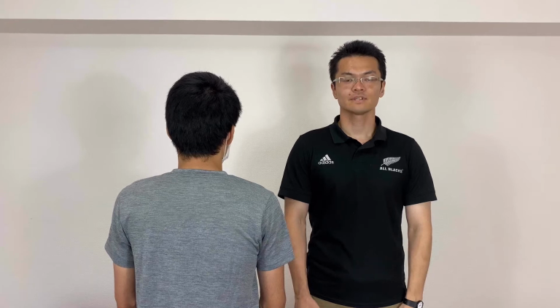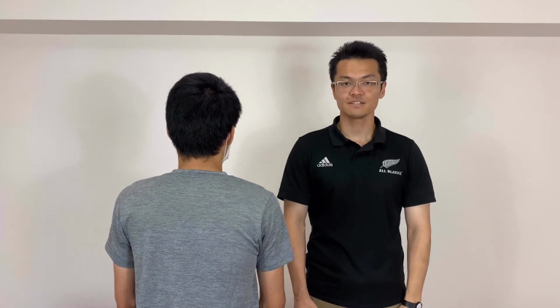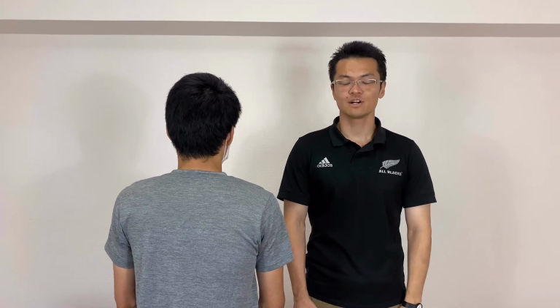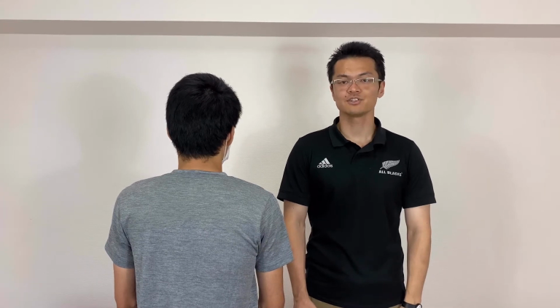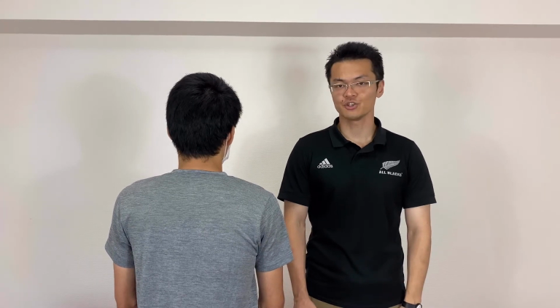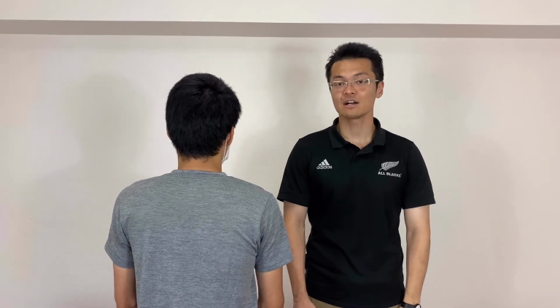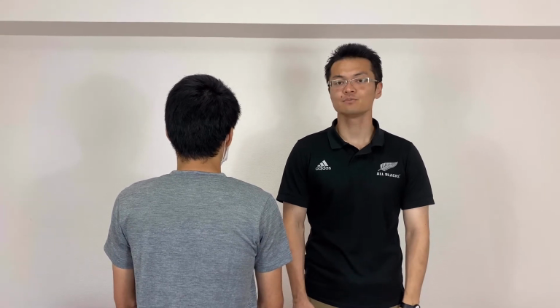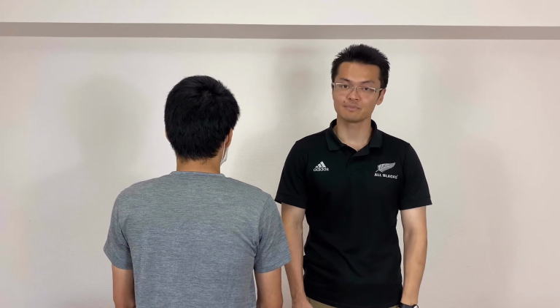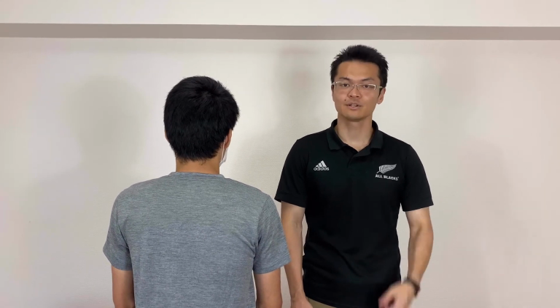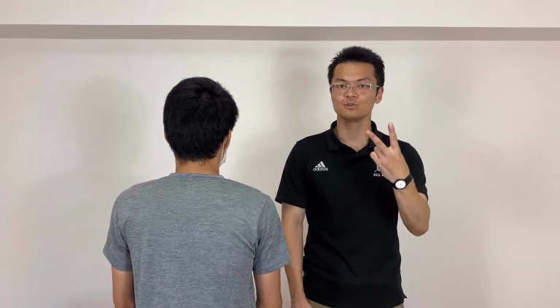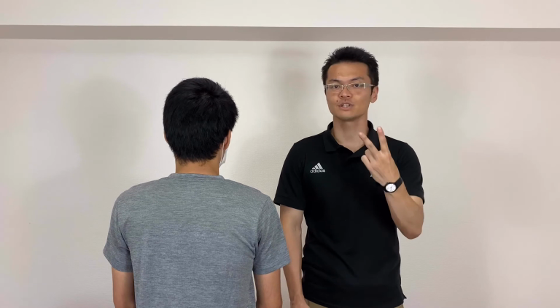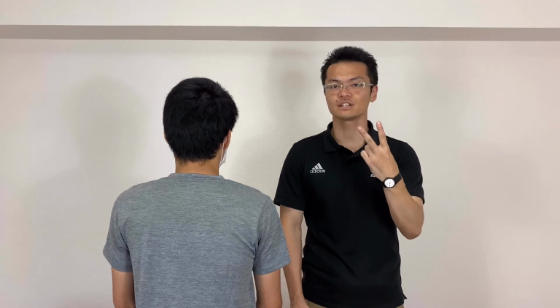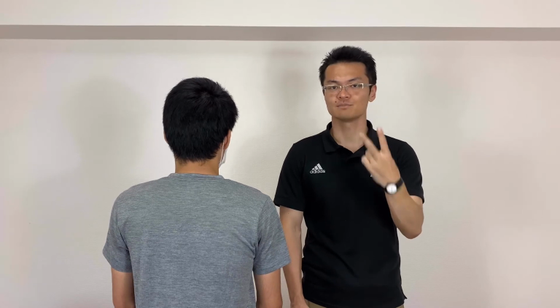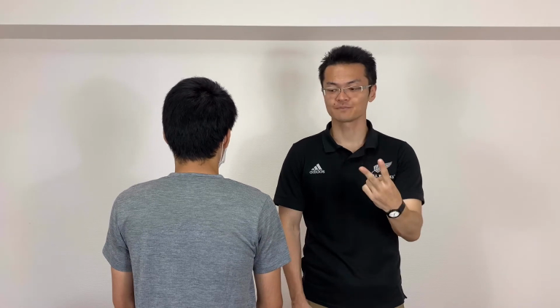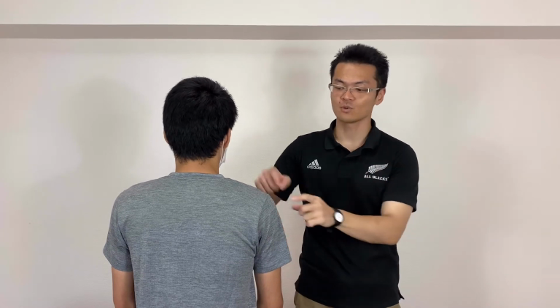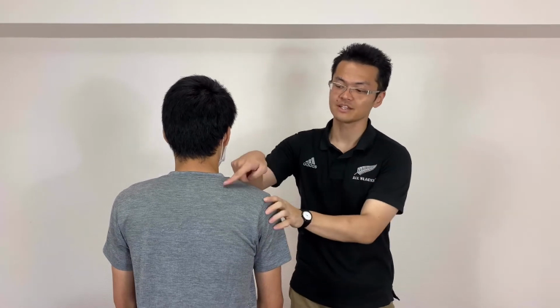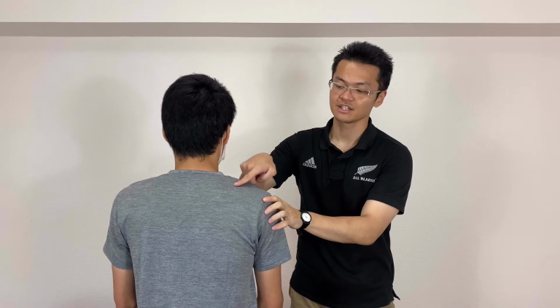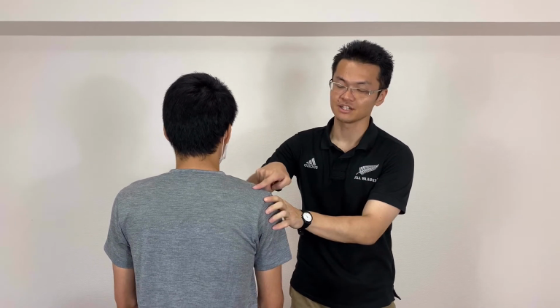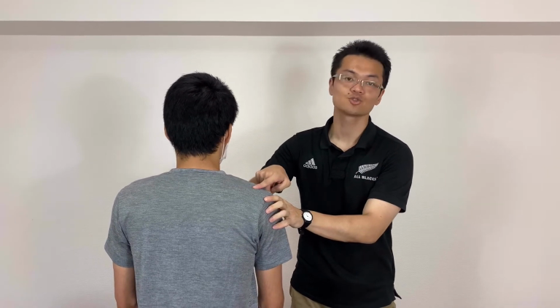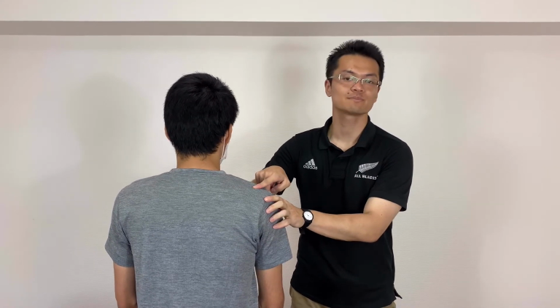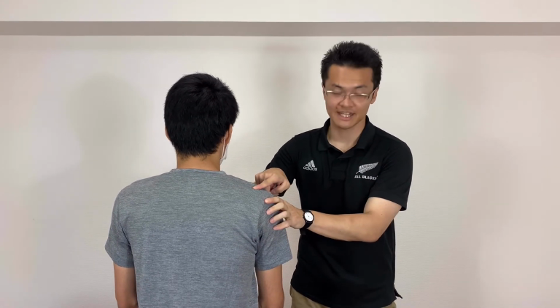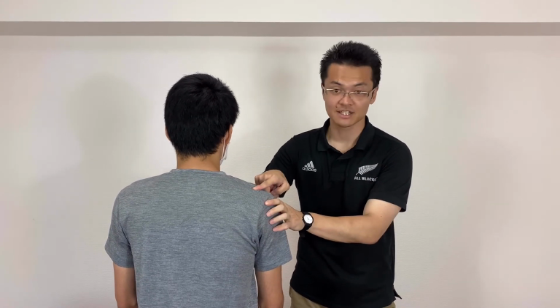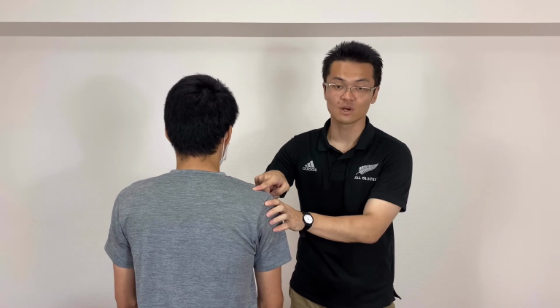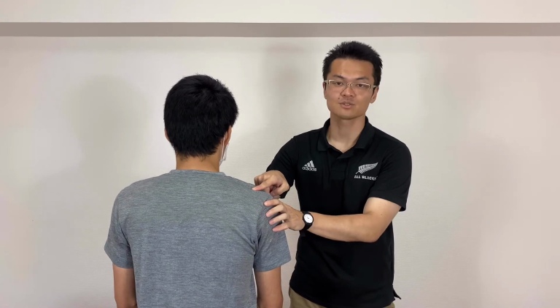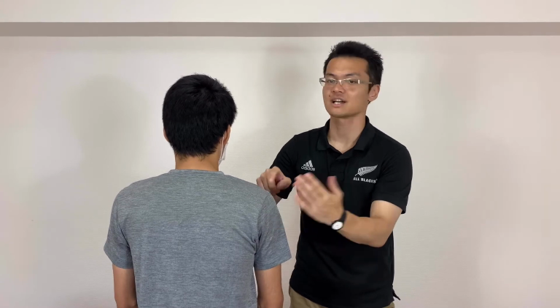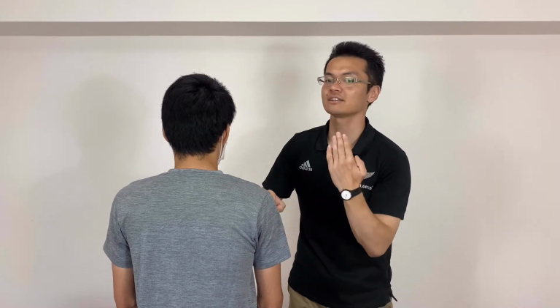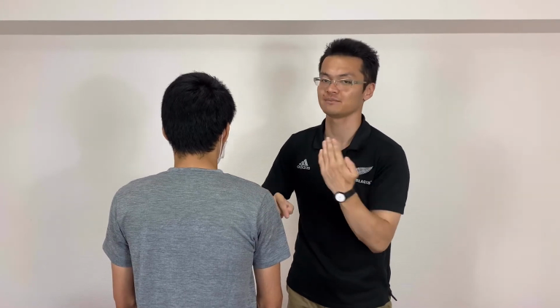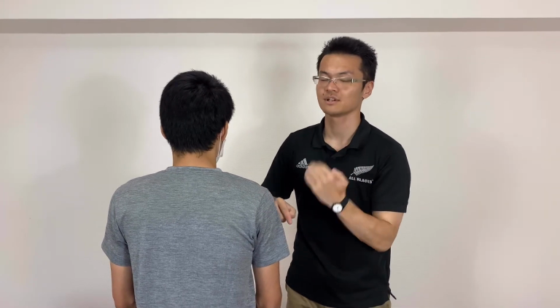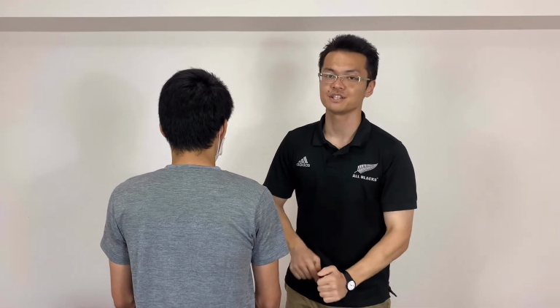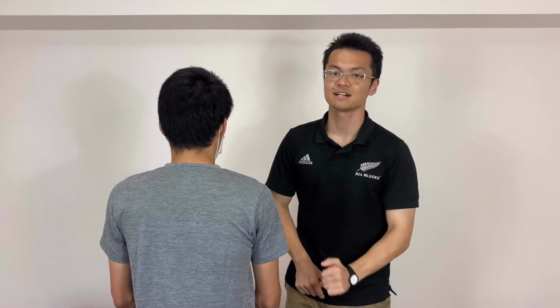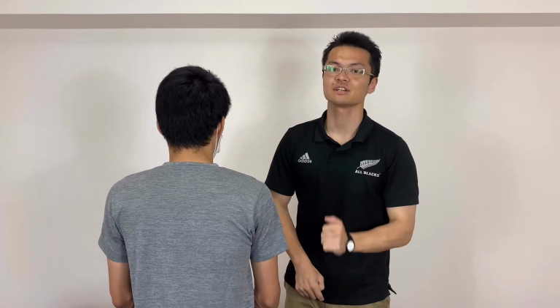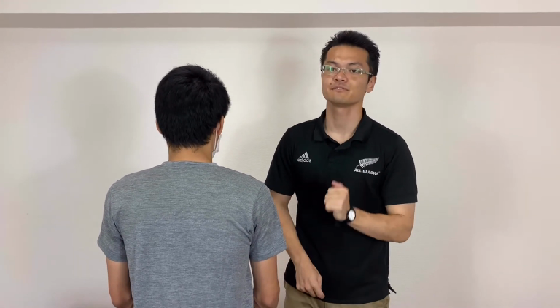In this video, I will show you how to palpate two rotator cuff muscles. One is the supraspinatus, and one muscle is the anterior part, which is subscapularis.